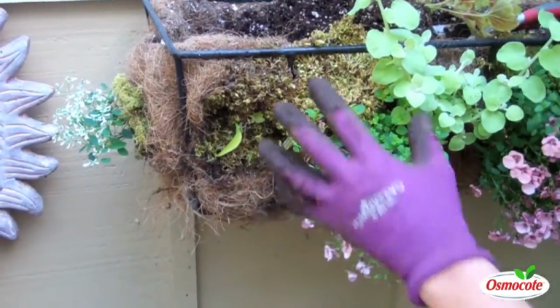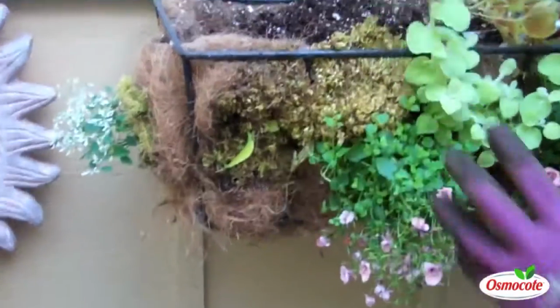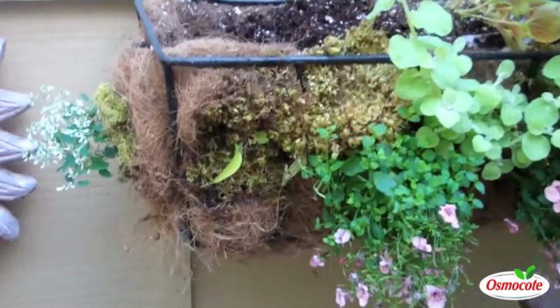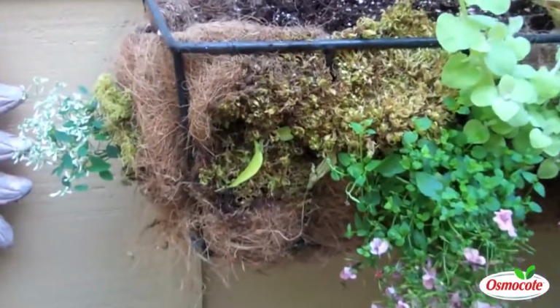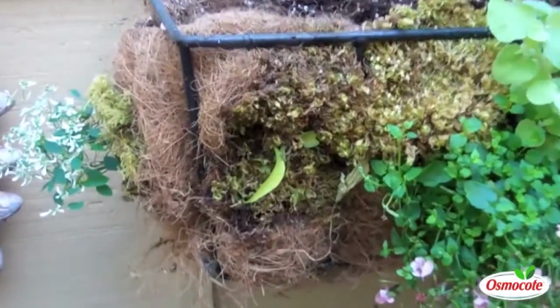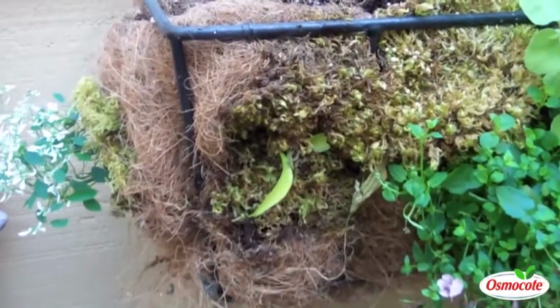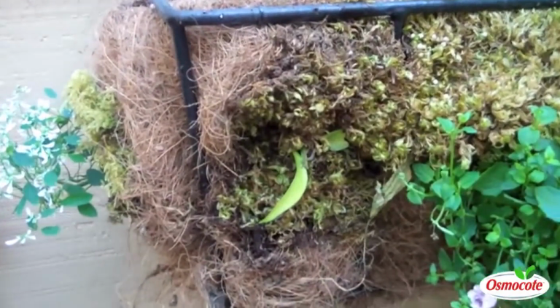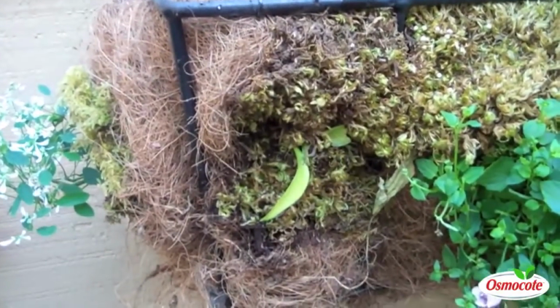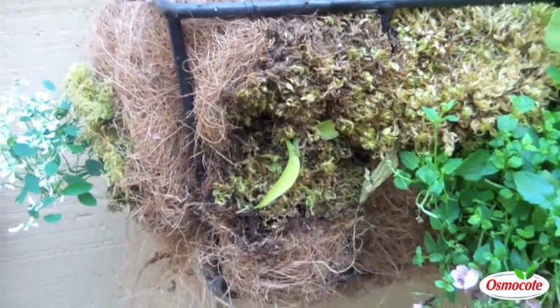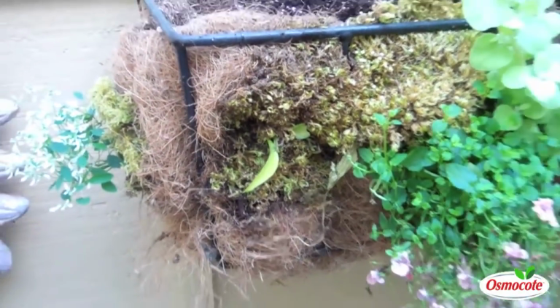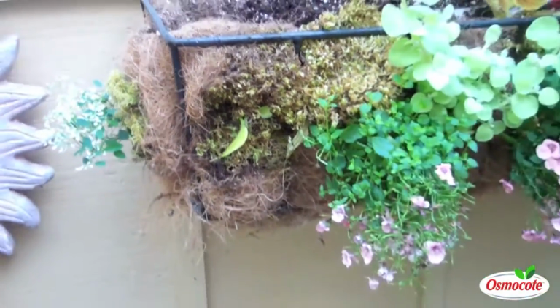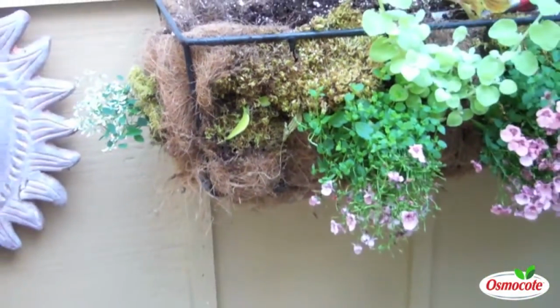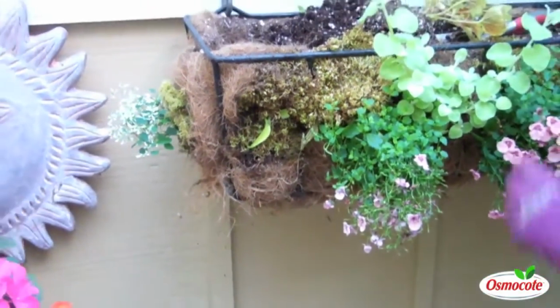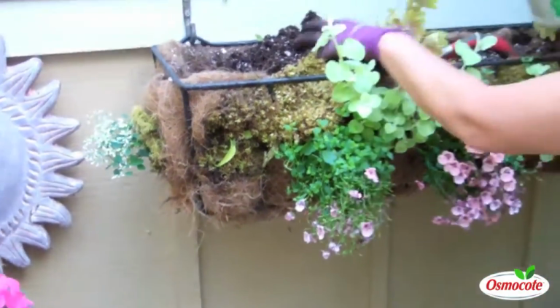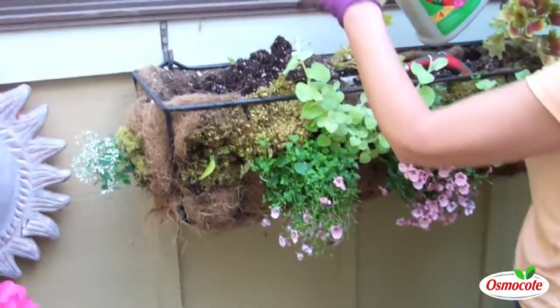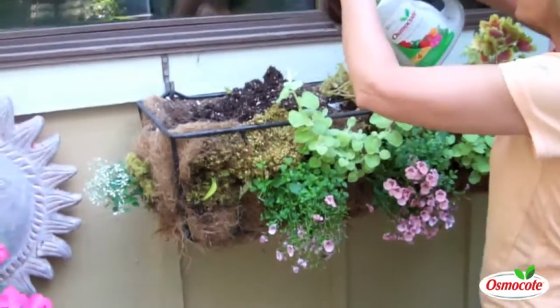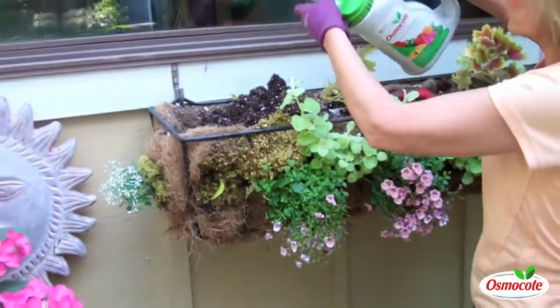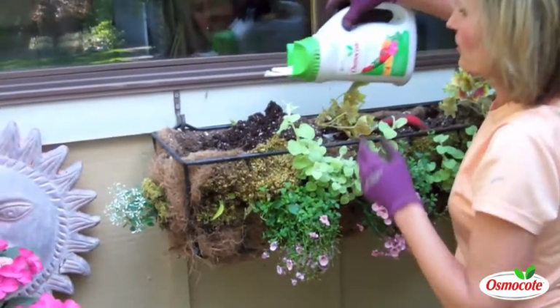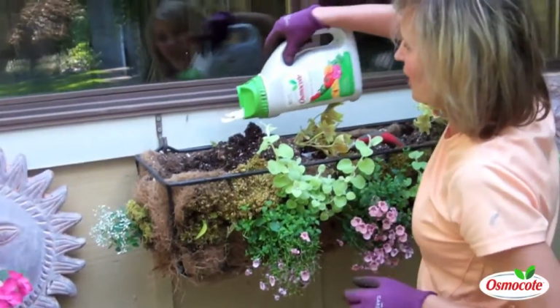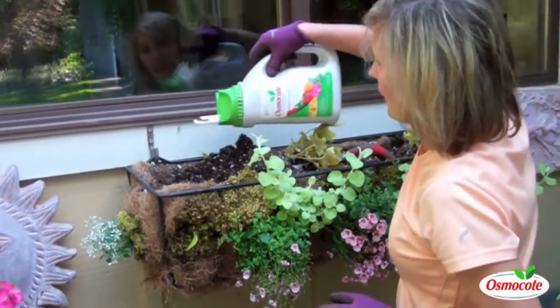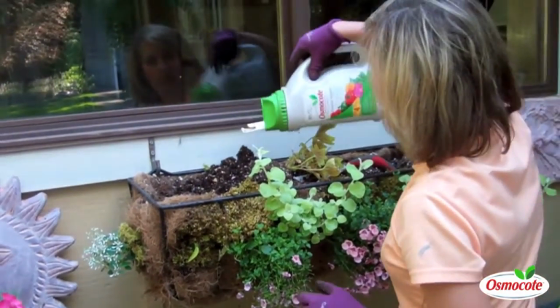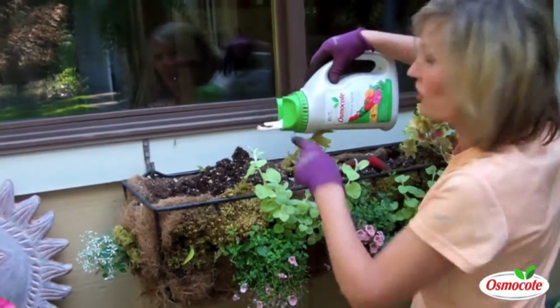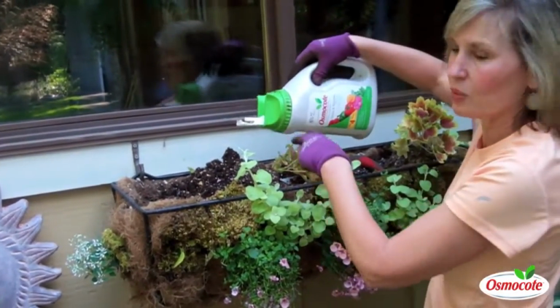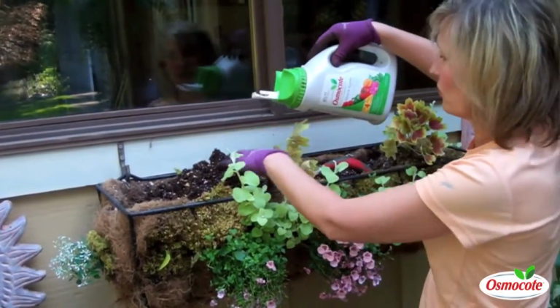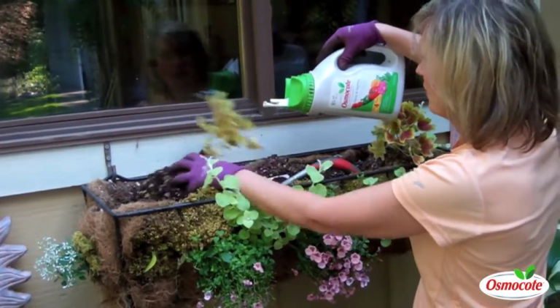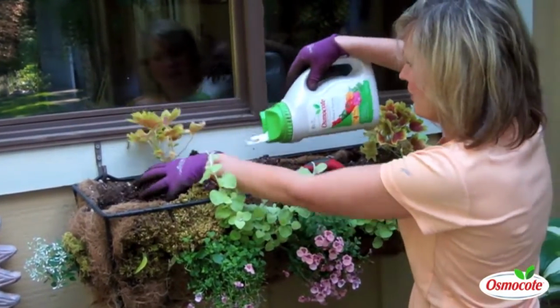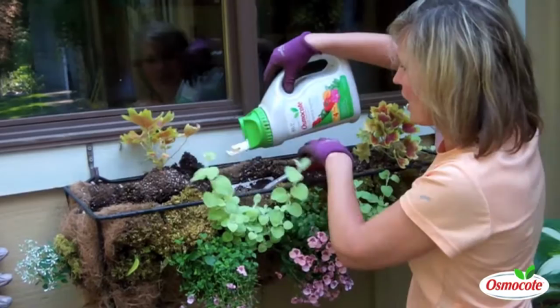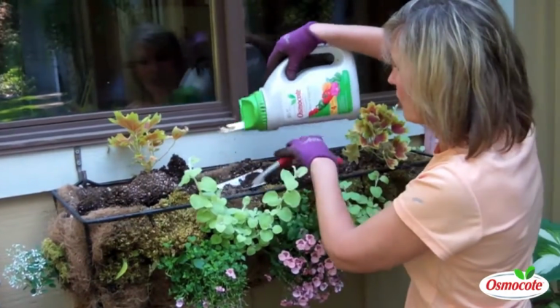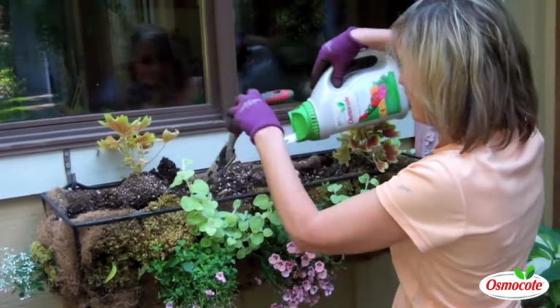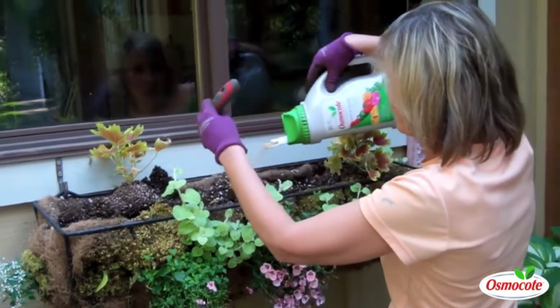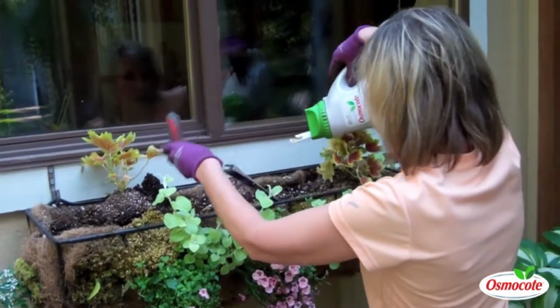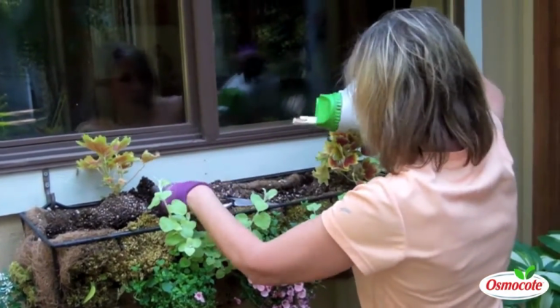Before I add the top layer, I'm going to add some slow-release plant food. I love the Osmocote because it works all summer, and I'm really smitten with this container because it spreads so easily.